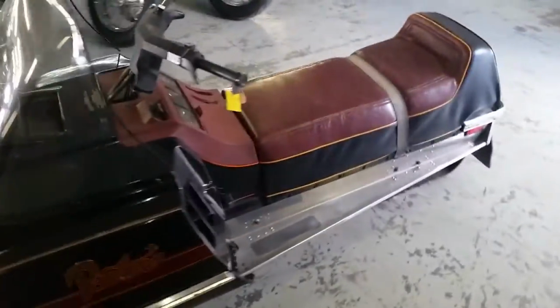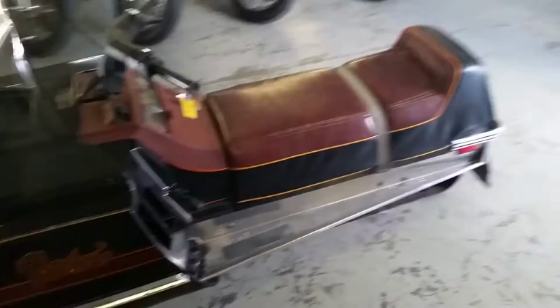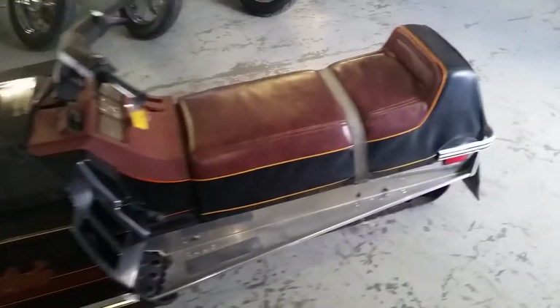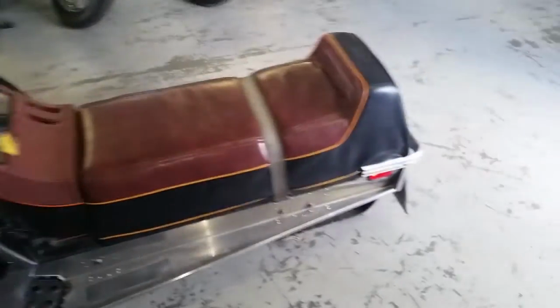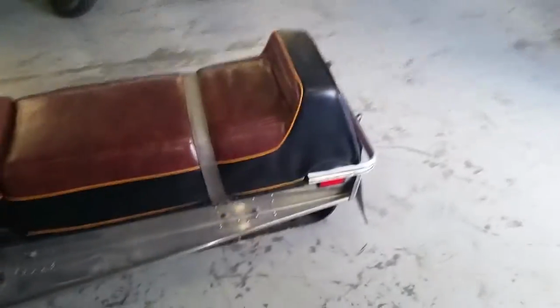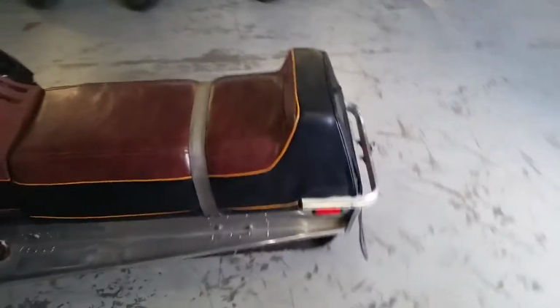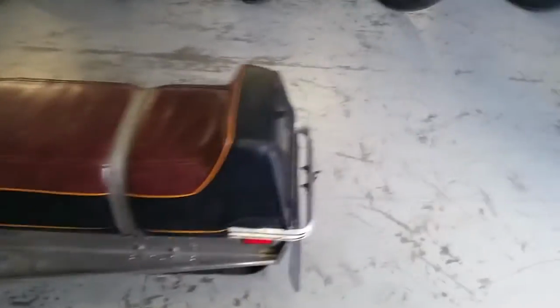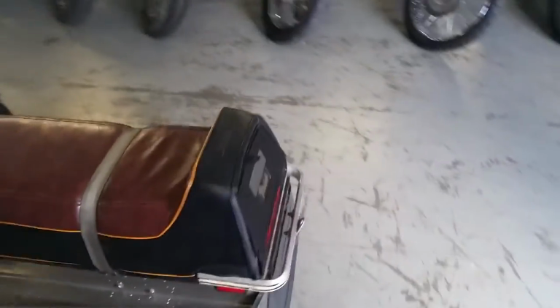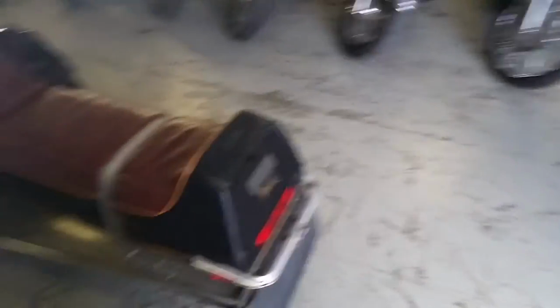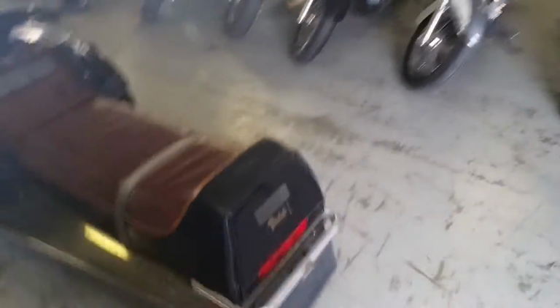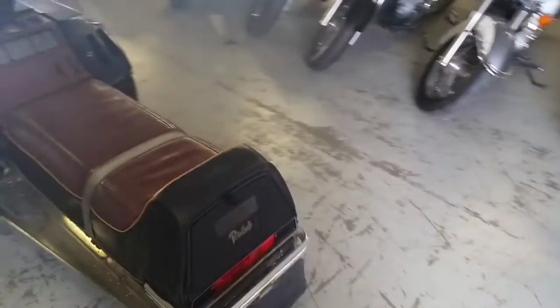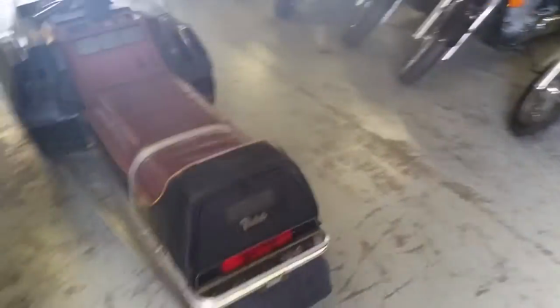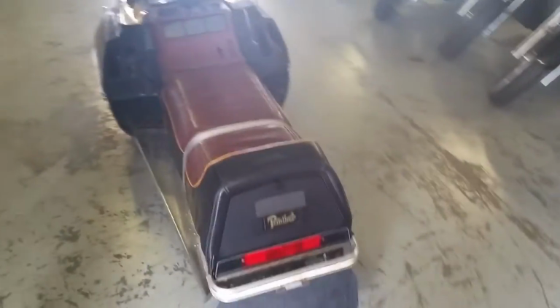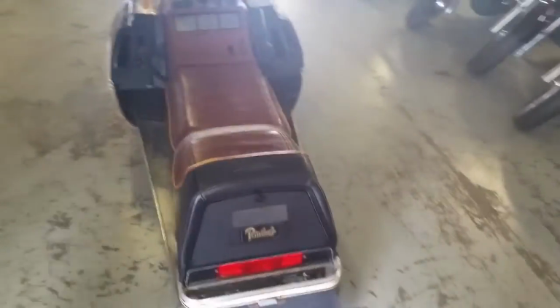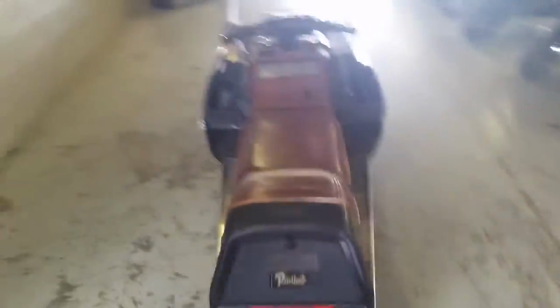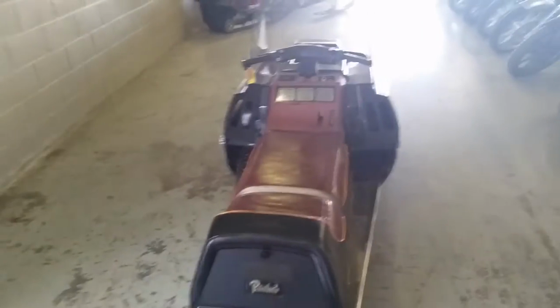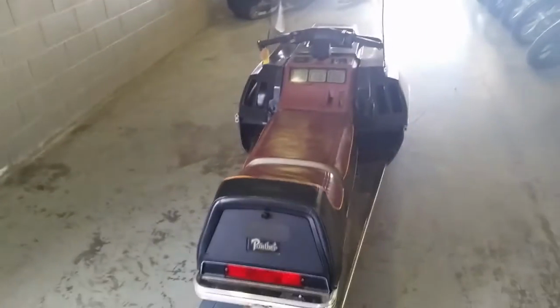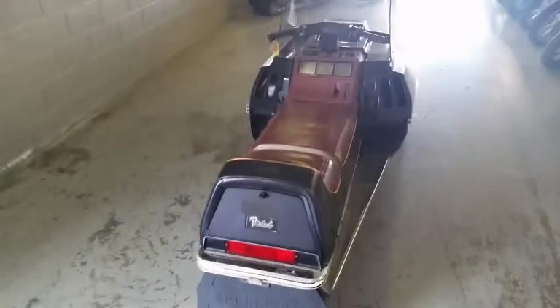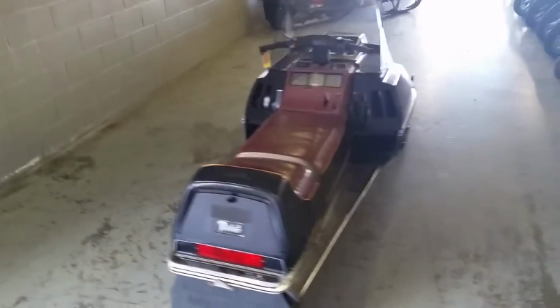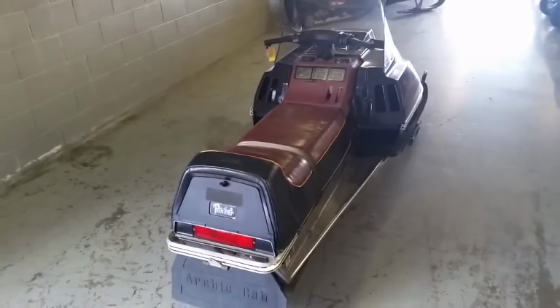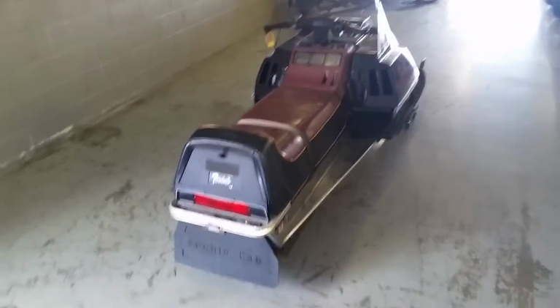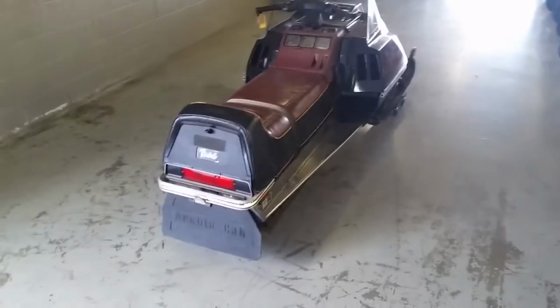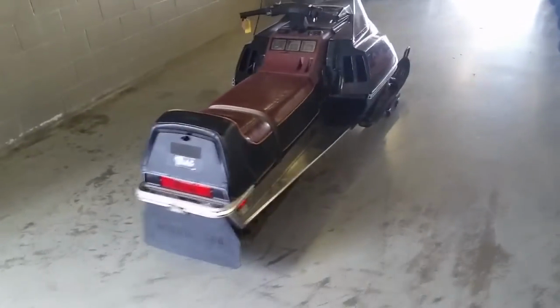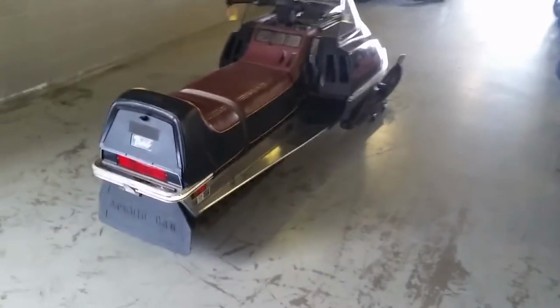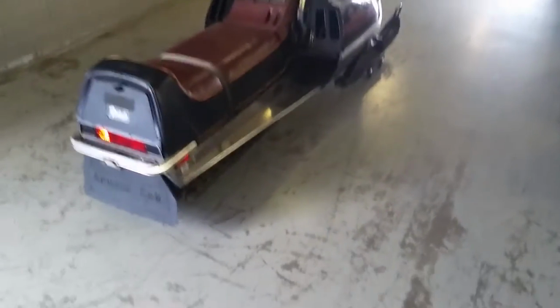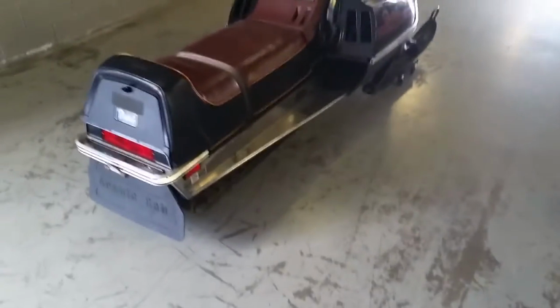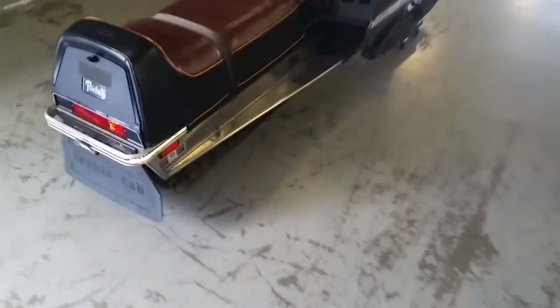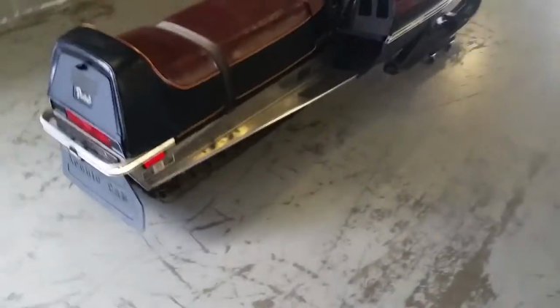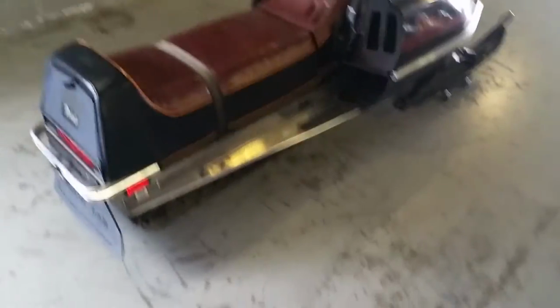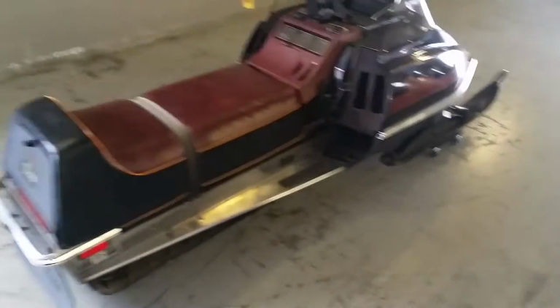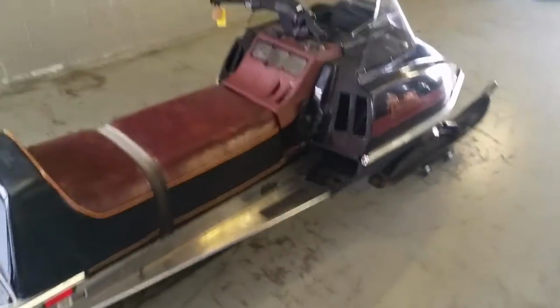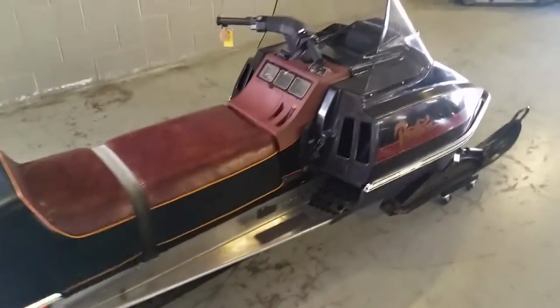We got this thing priced to go $750. As you can see from the video, this thing's in great shape. No tears in the seat. Floorboards are good and straight. This is a strong running sled. Fun sled.